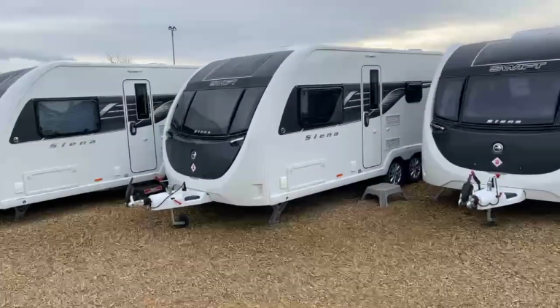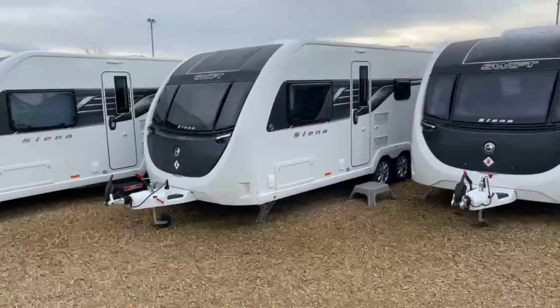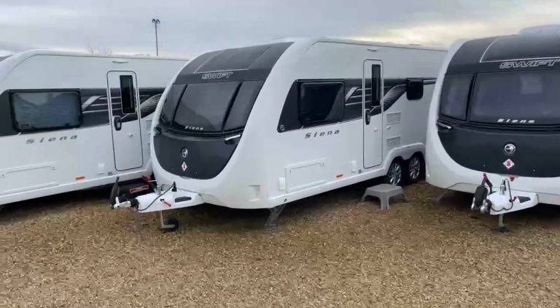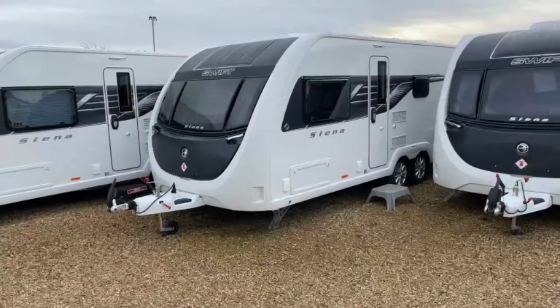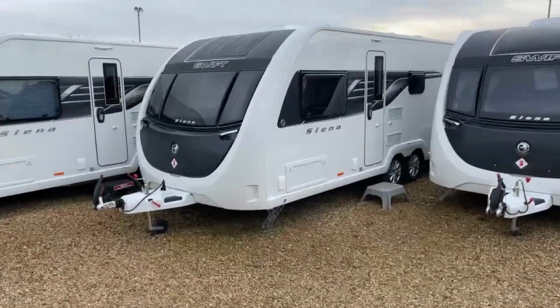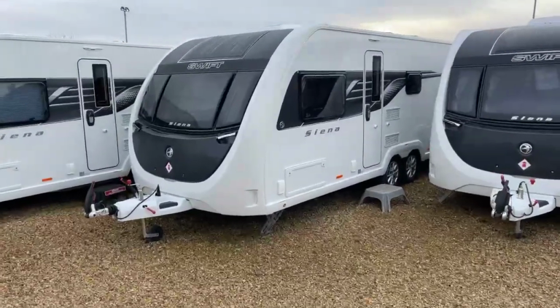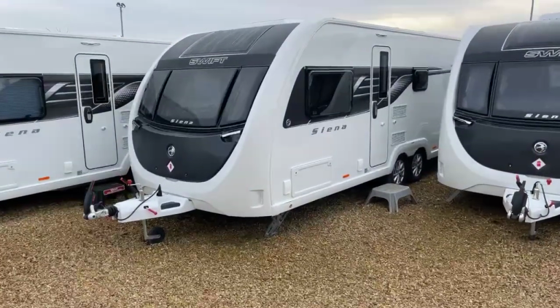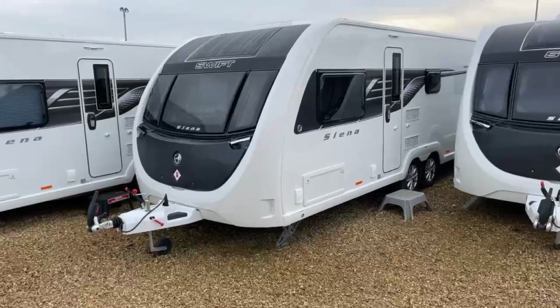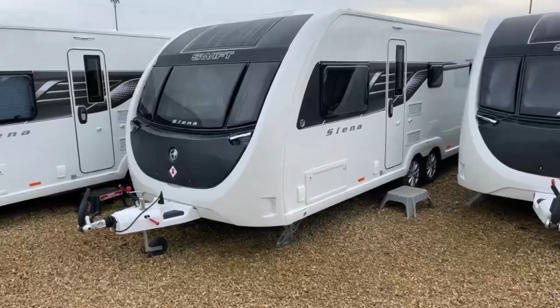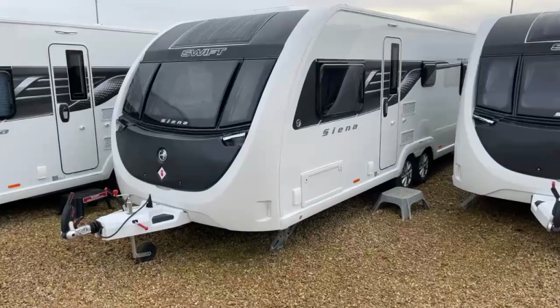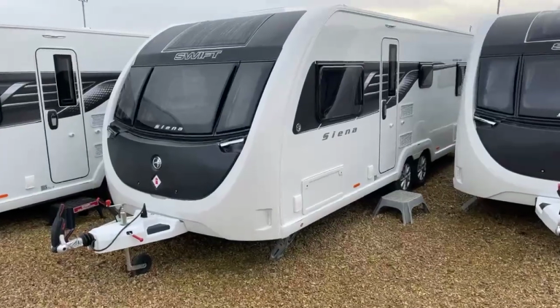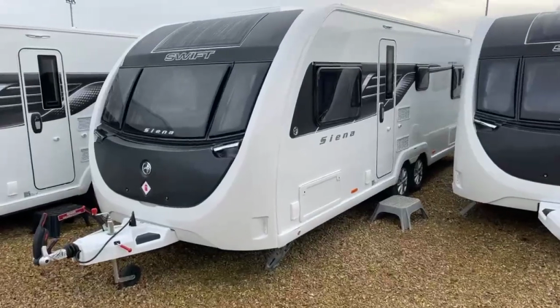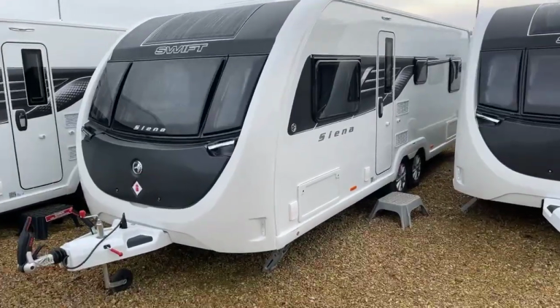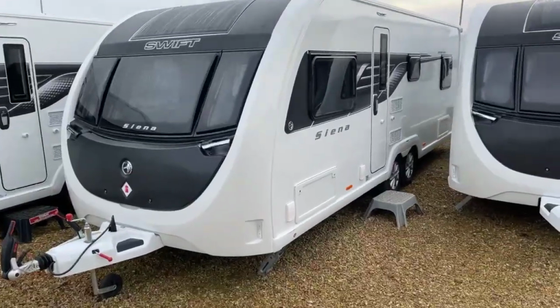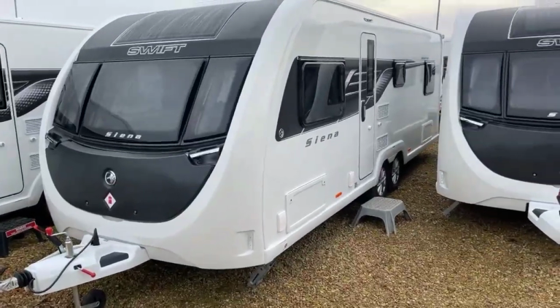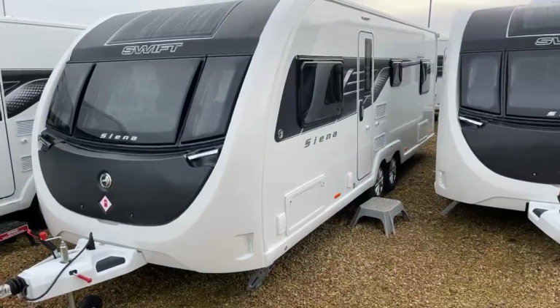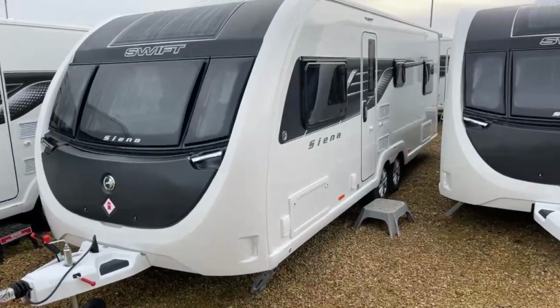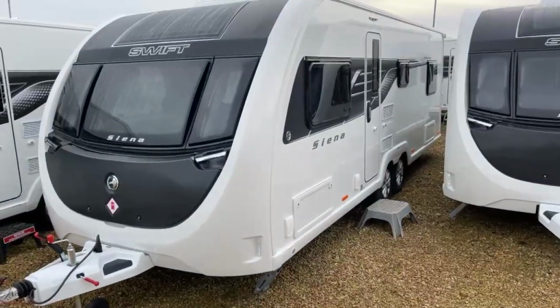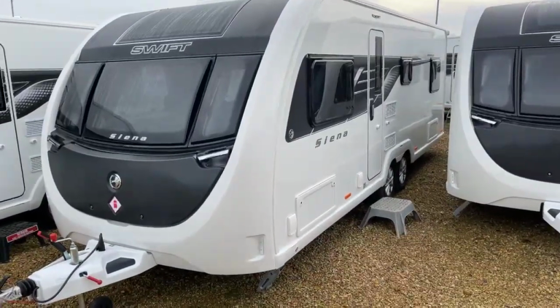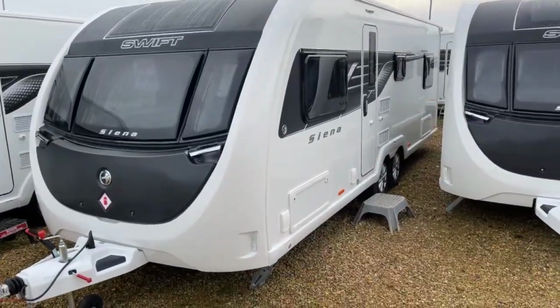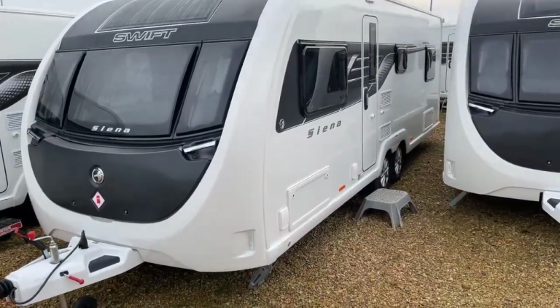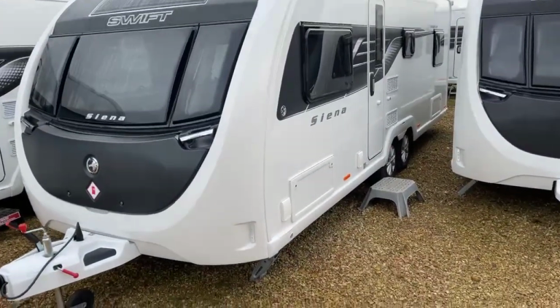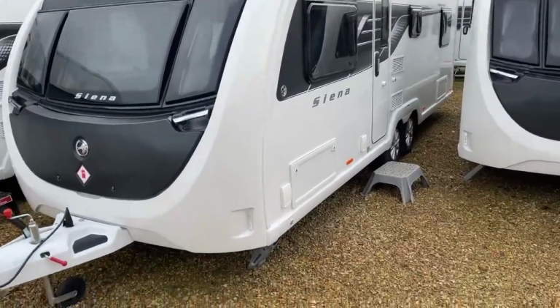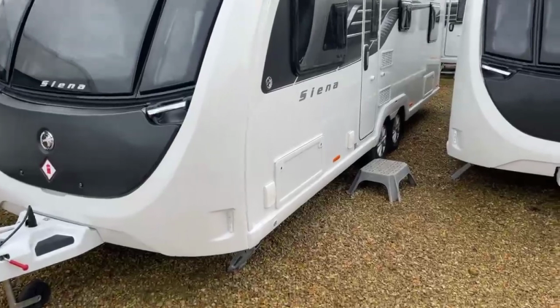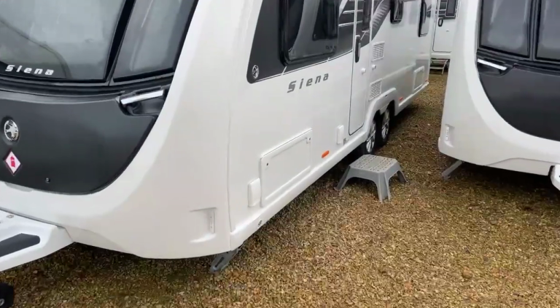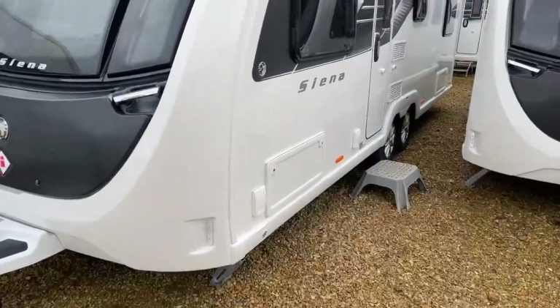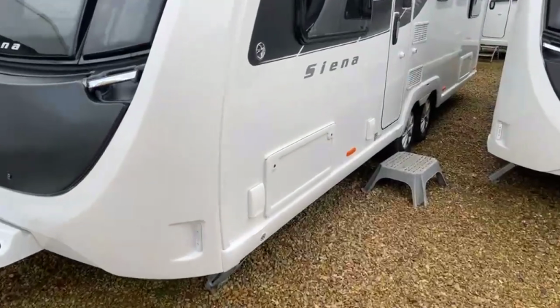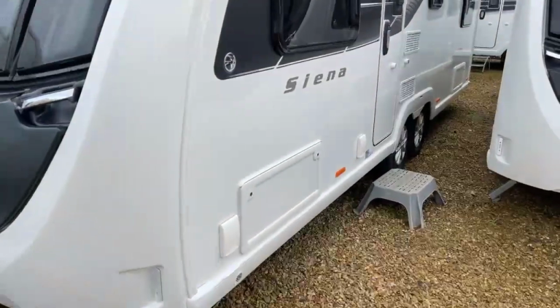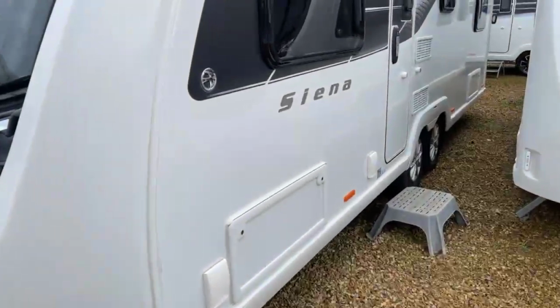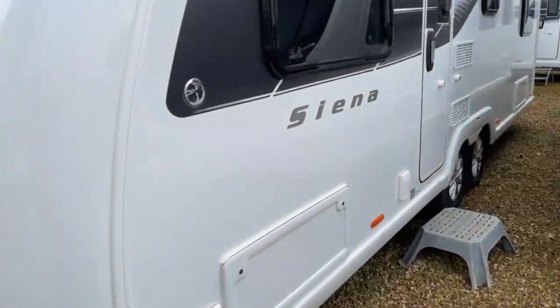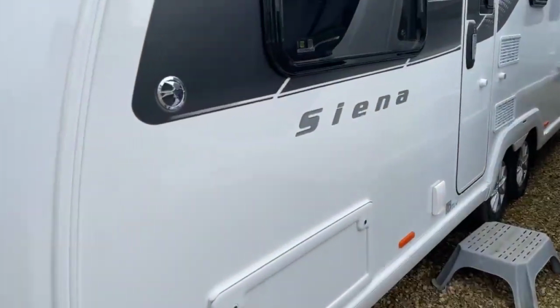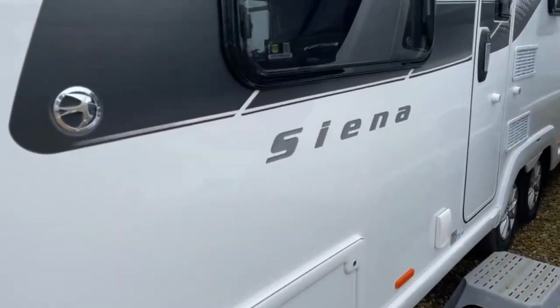The Sienna range is exclusive to Grantham's. It comes with enhanced exterior decals and the Sienna logo is gel coated for extra standout.